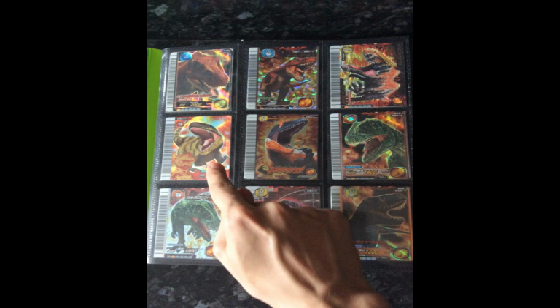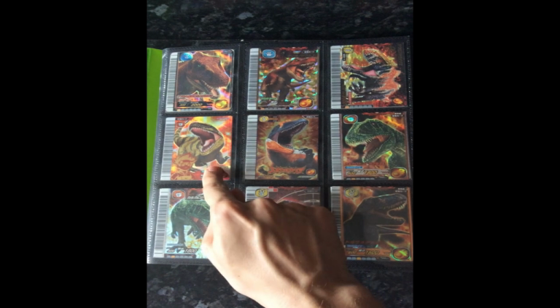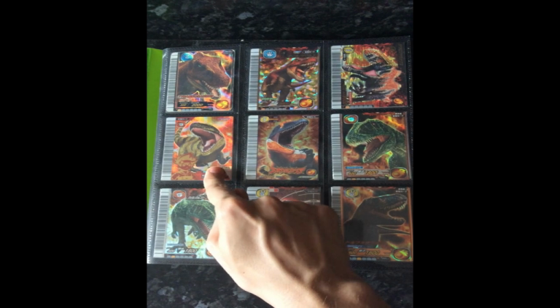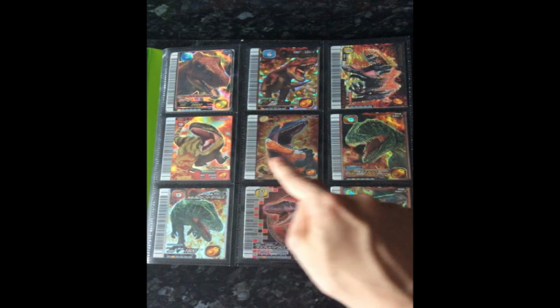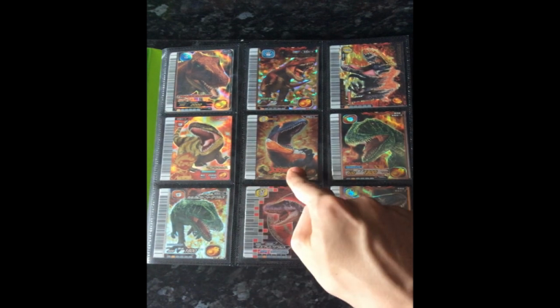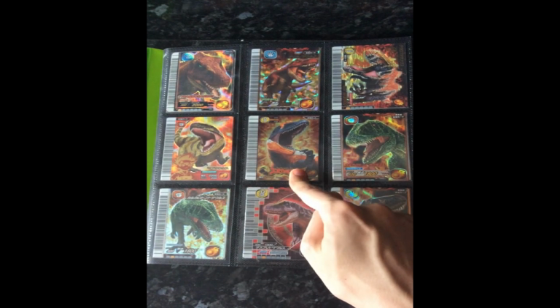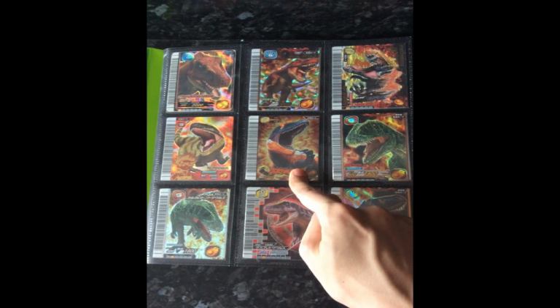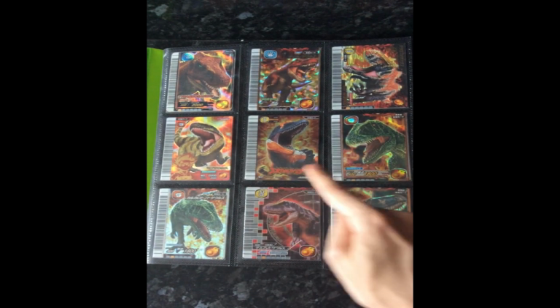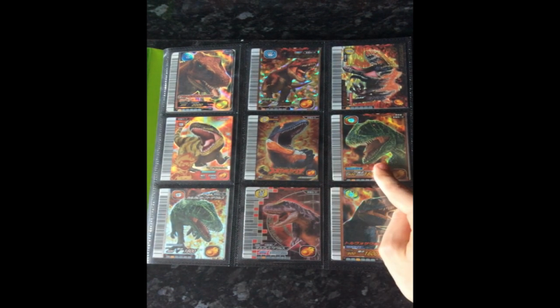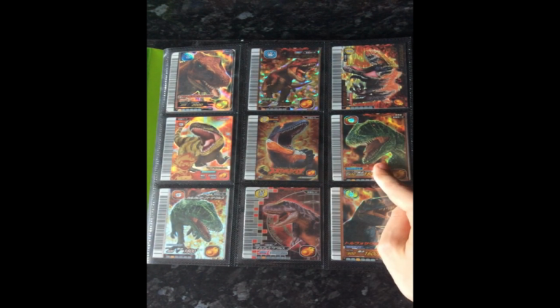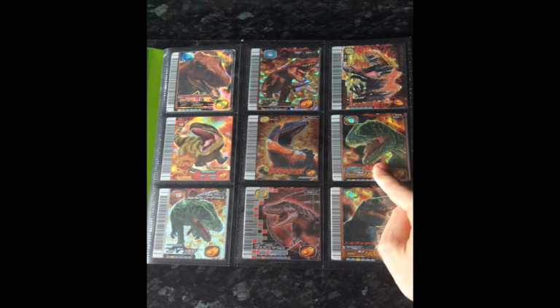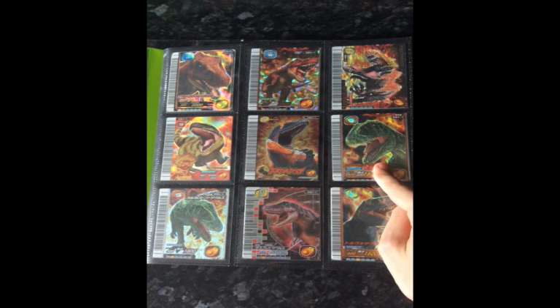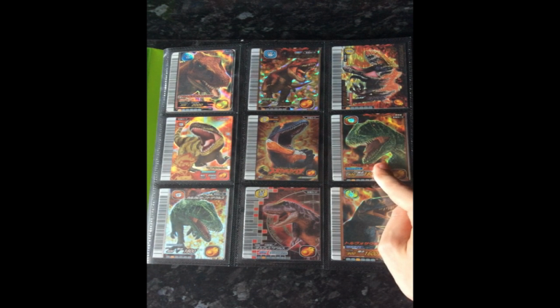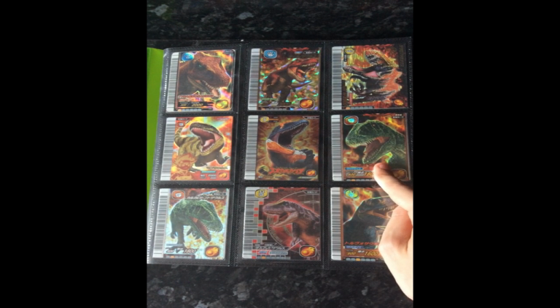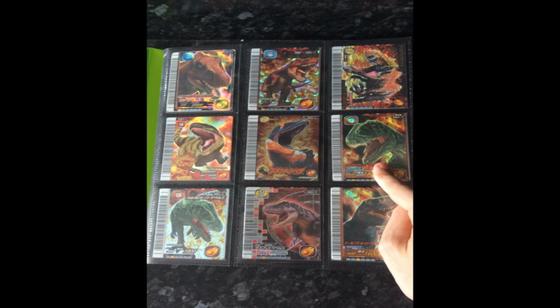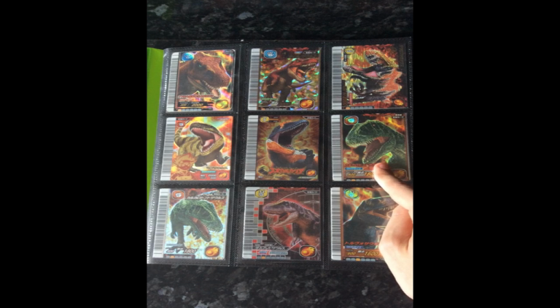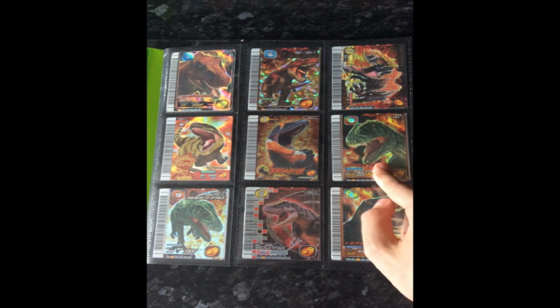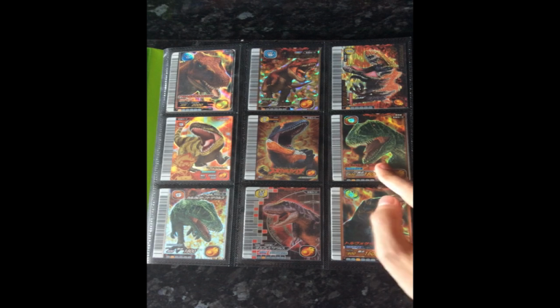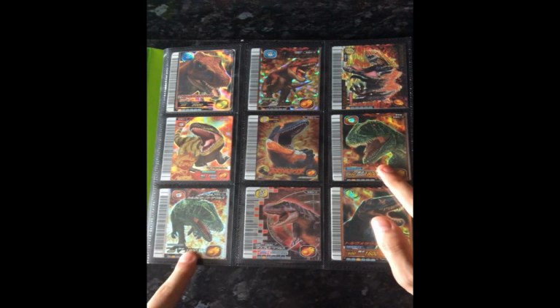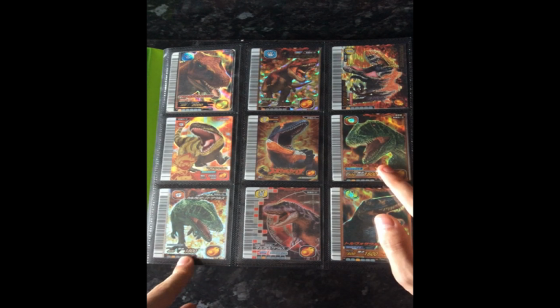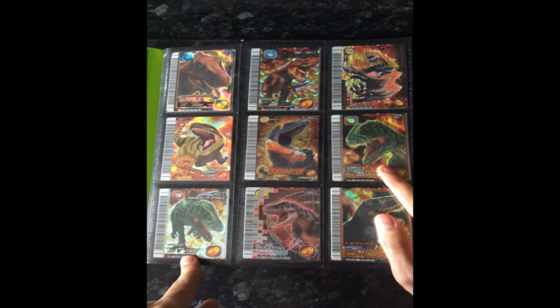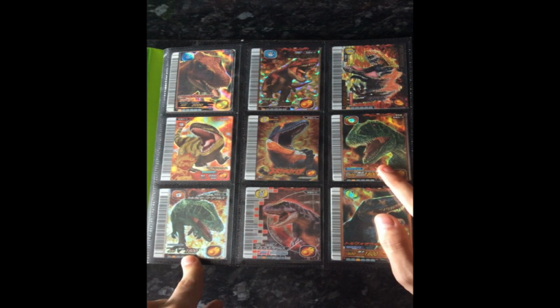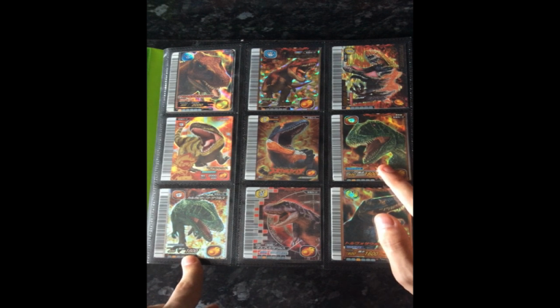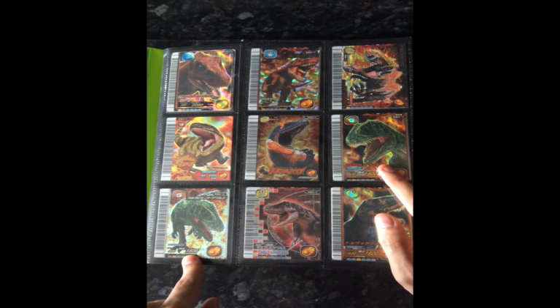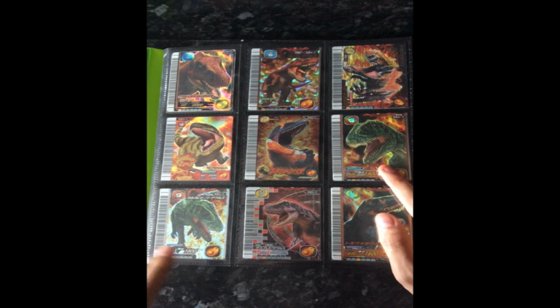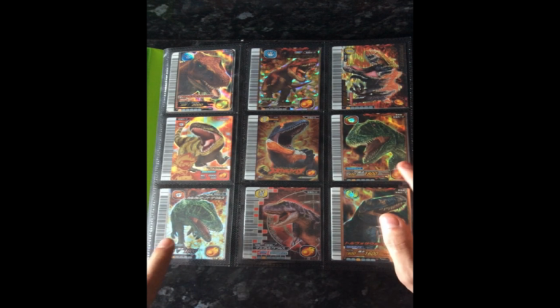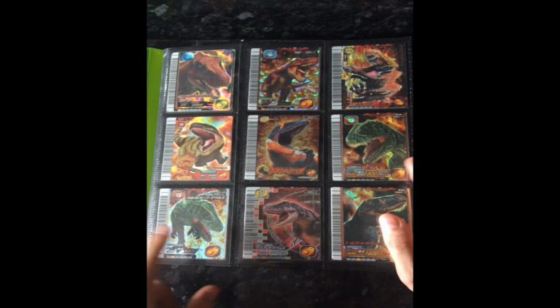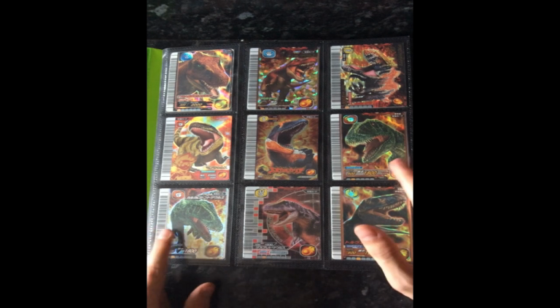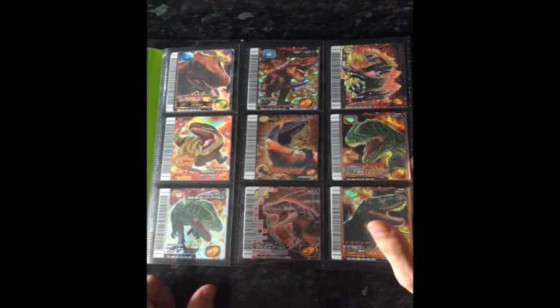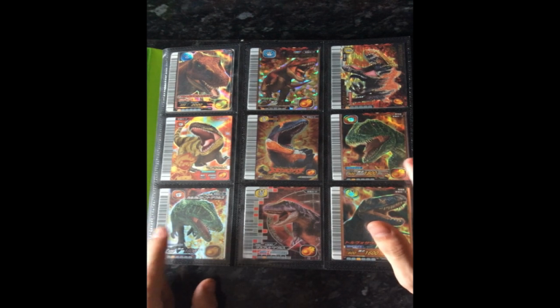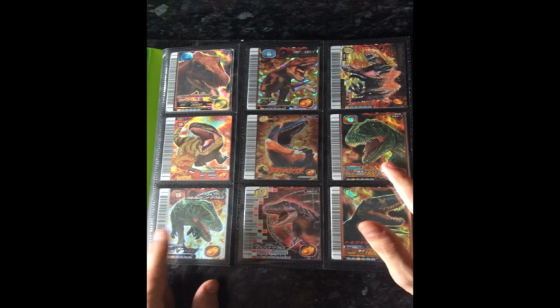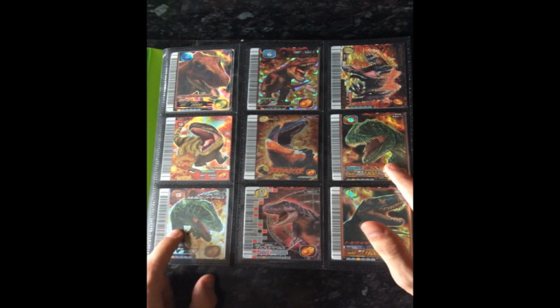Saurophagonax, Mapusaurus, Eocarcaria, Carcharodontosaurus defense type and blitz type — these are my two favorite artworks for Carcharodontosaurus. Love them.